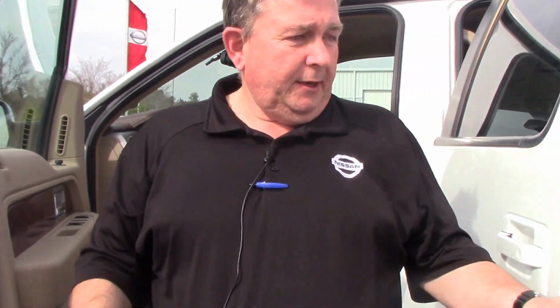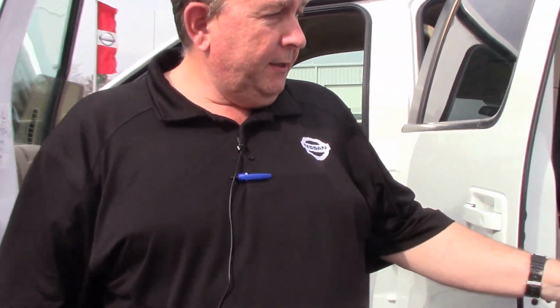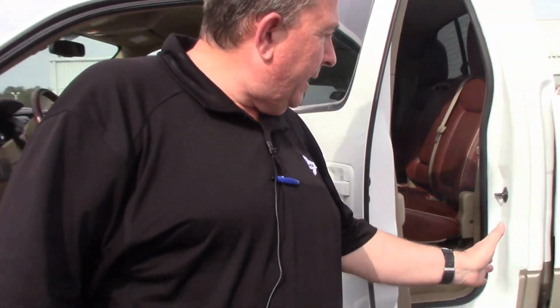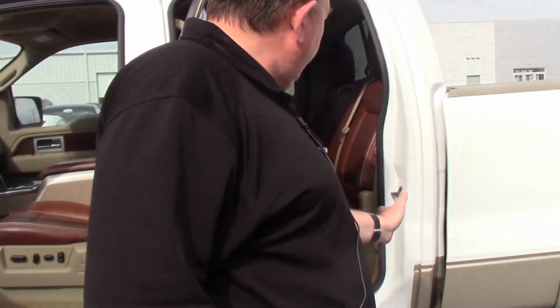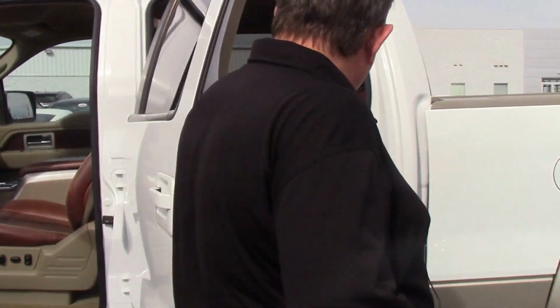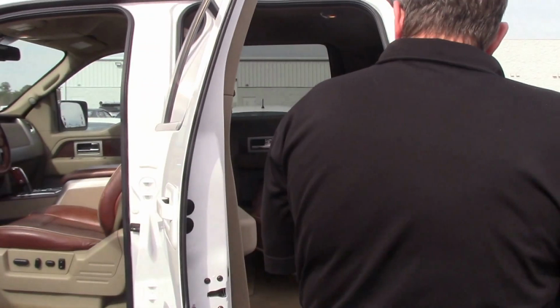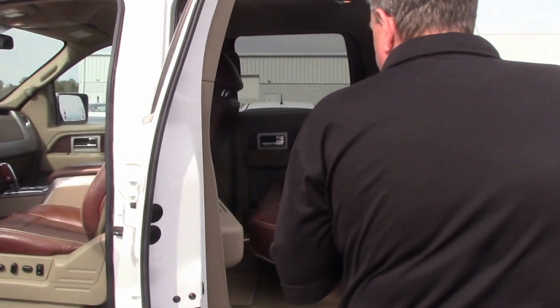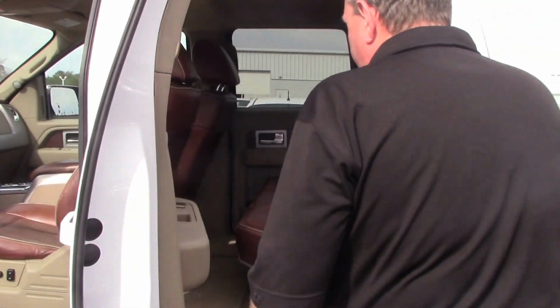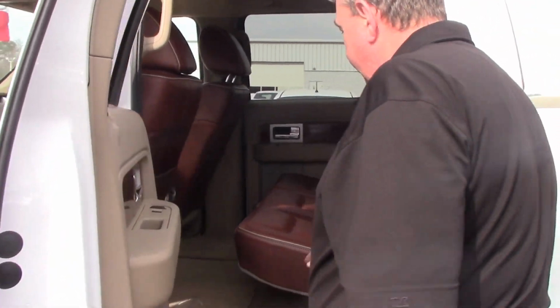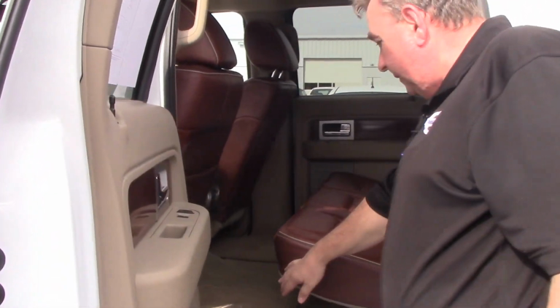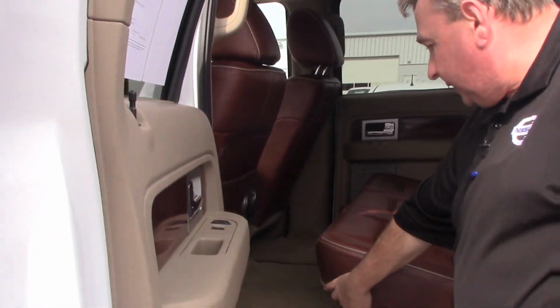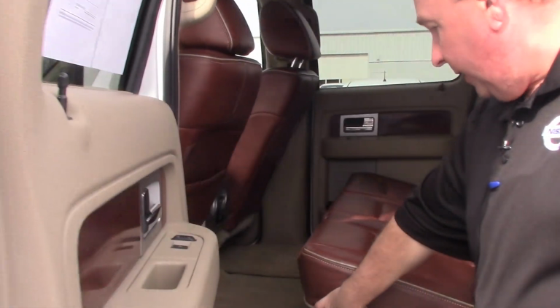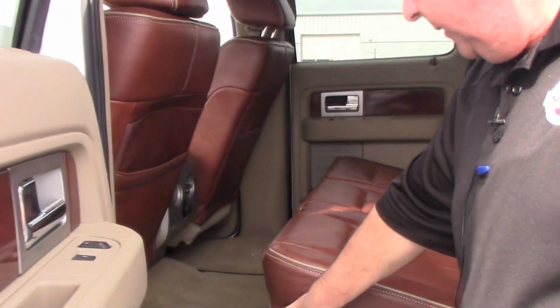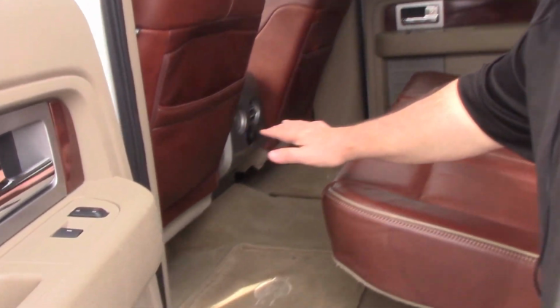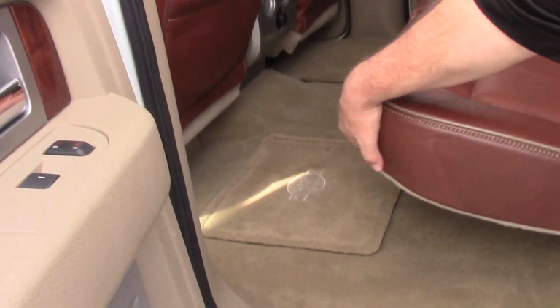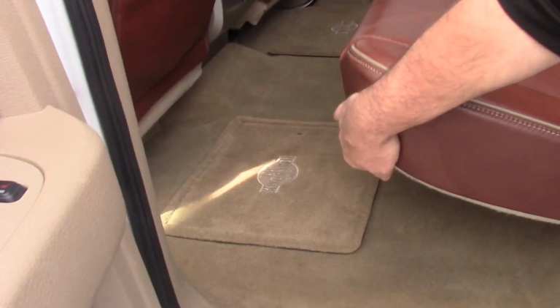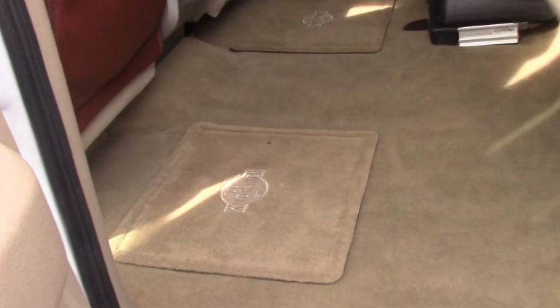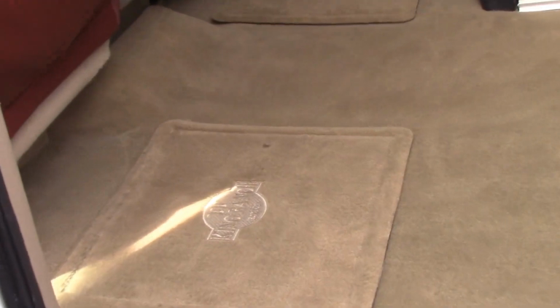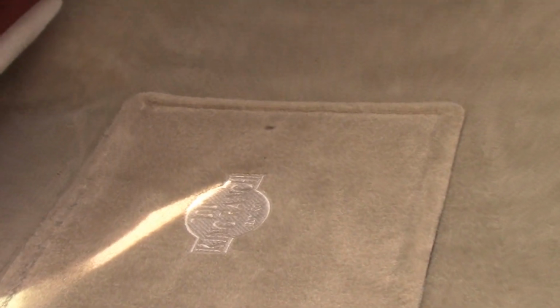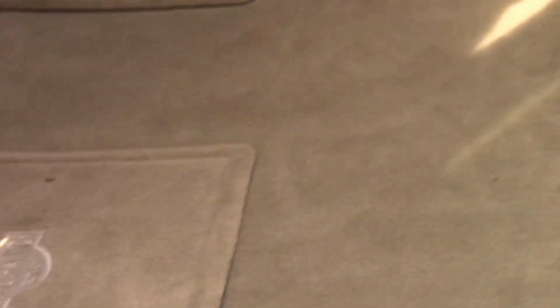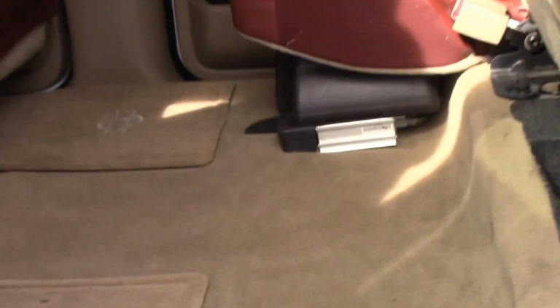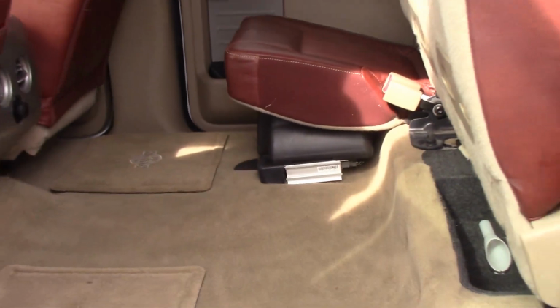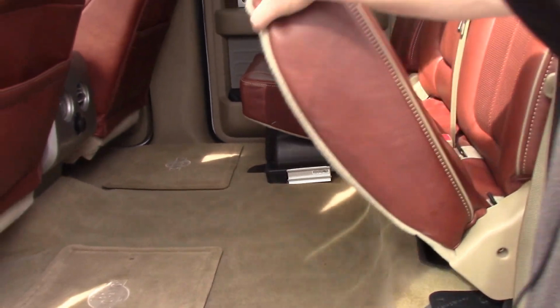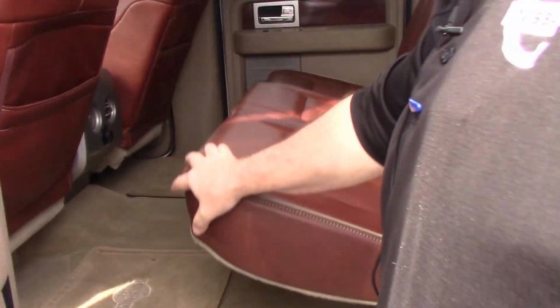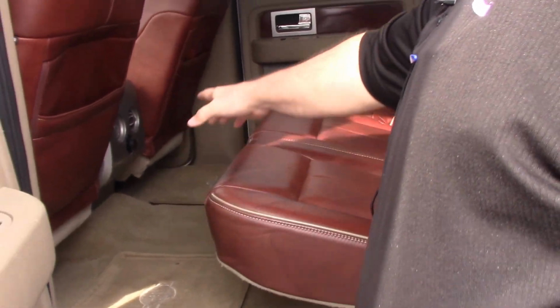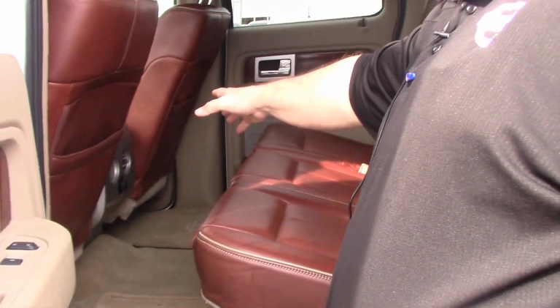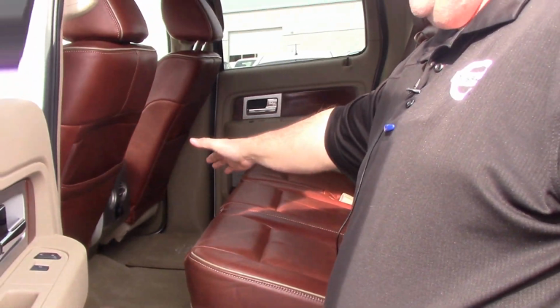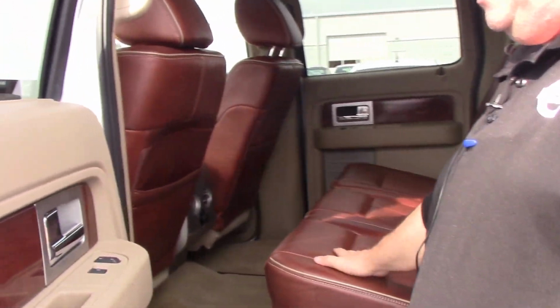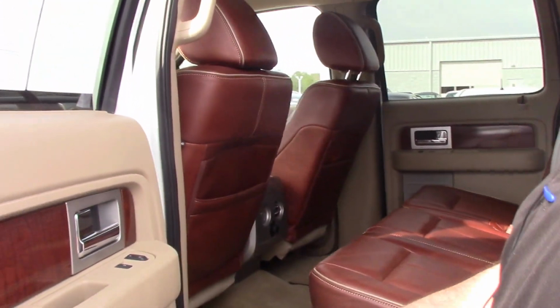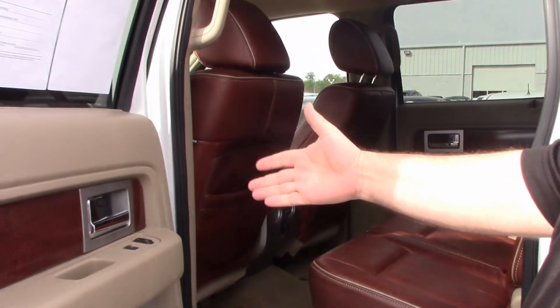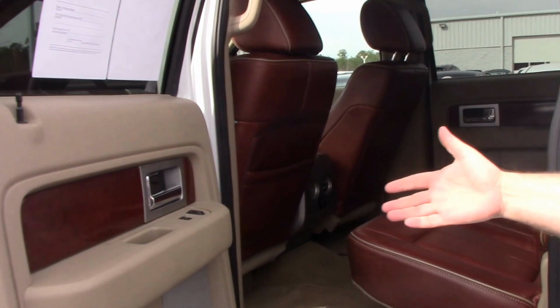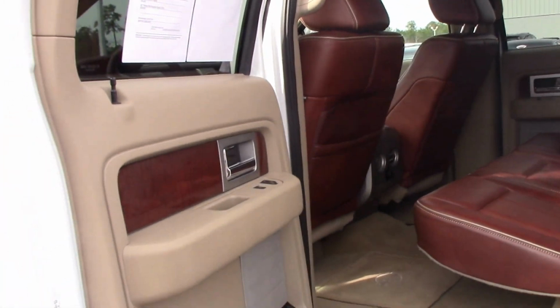In the back, we have nice leather seats with King Ranch floor mats. The seats fold up to give you more room. It has the rear air-conditioned unit with power locks.